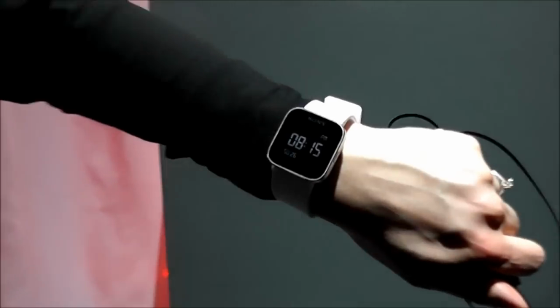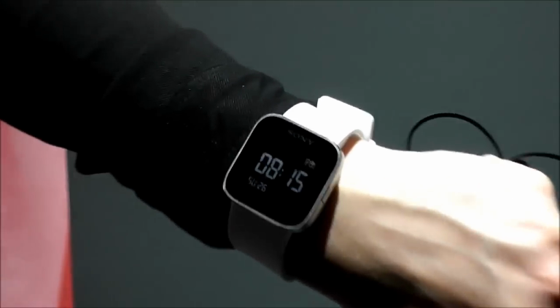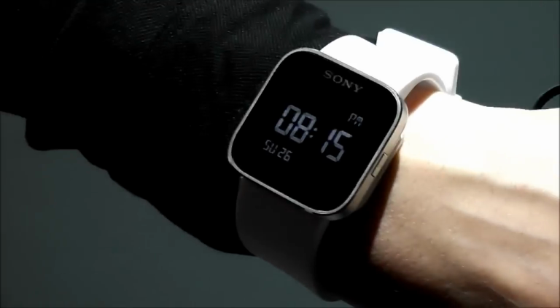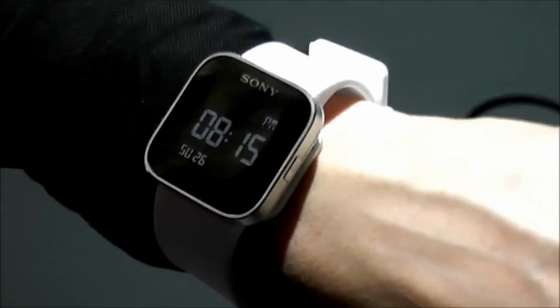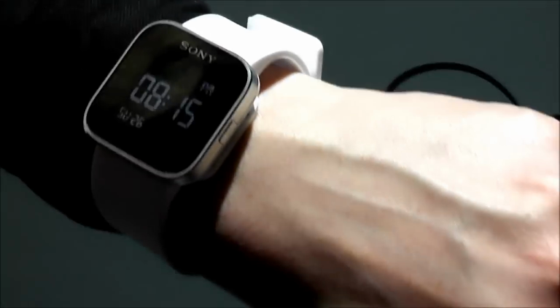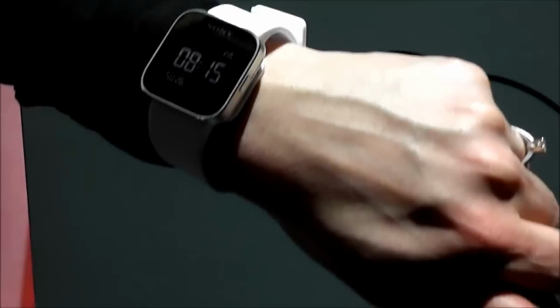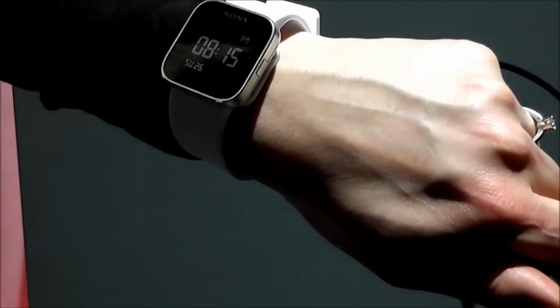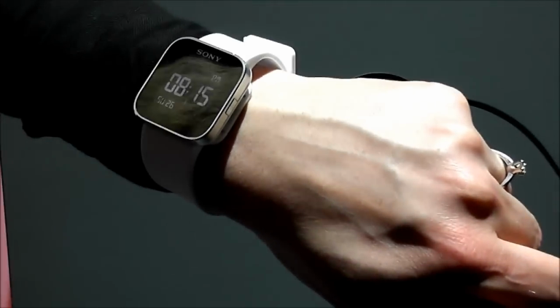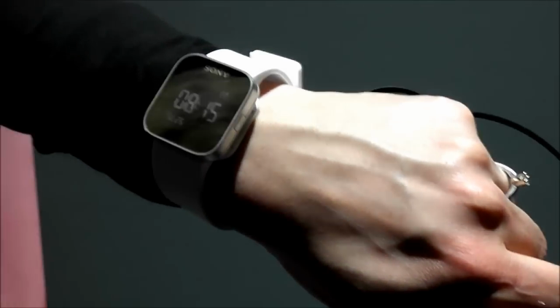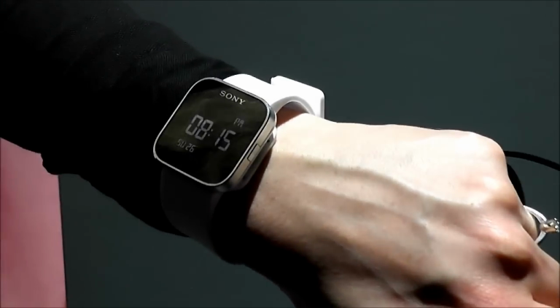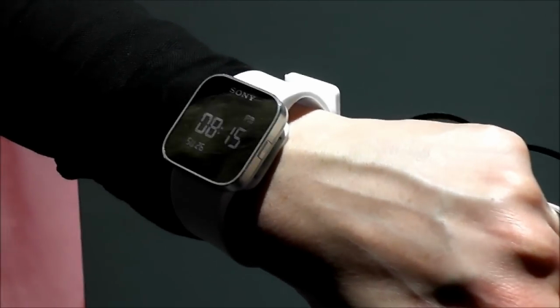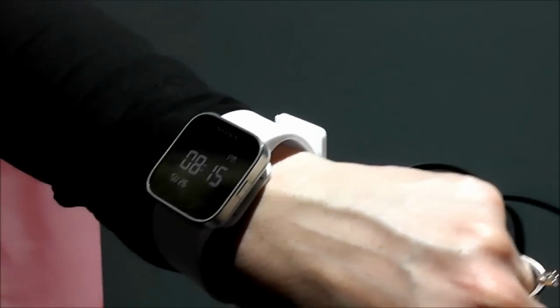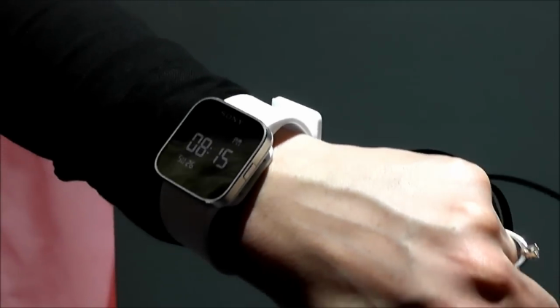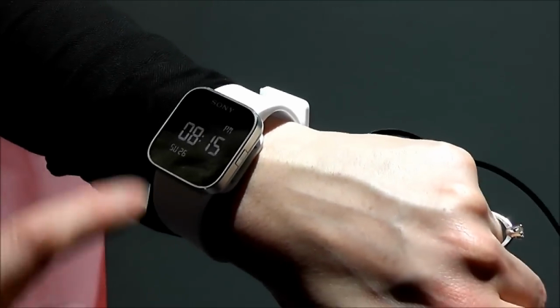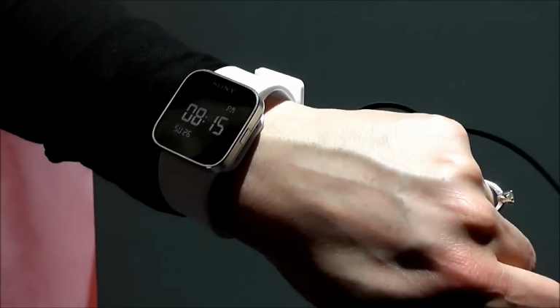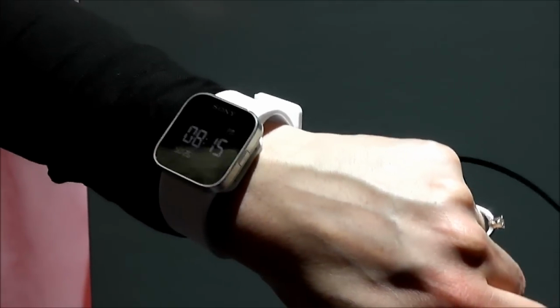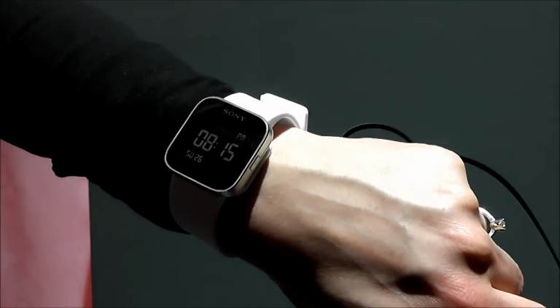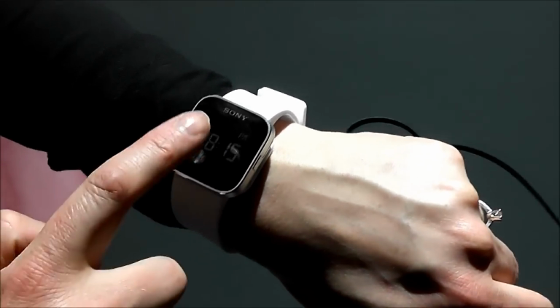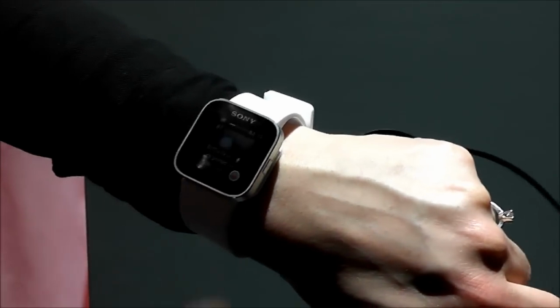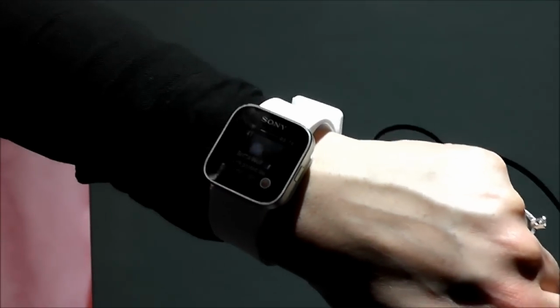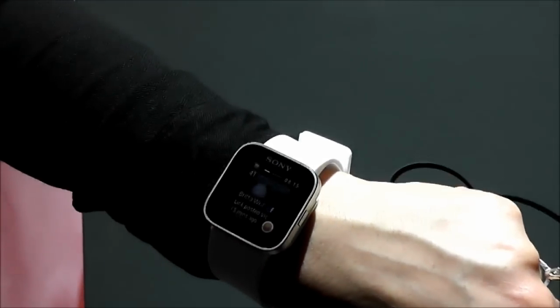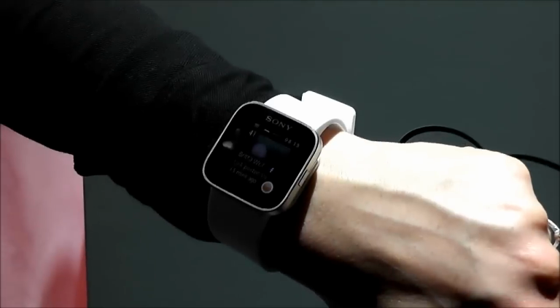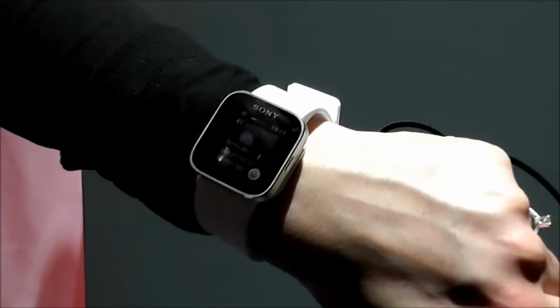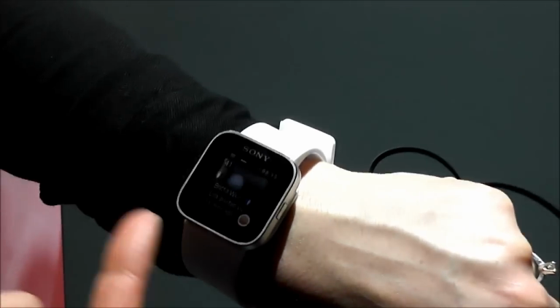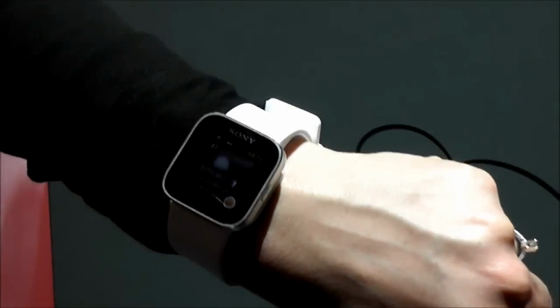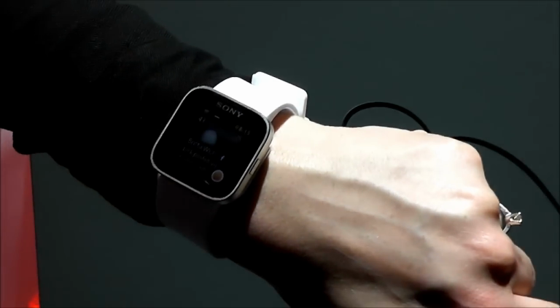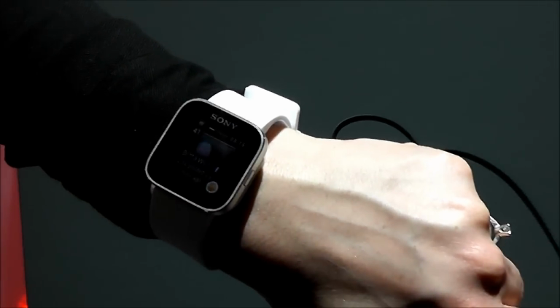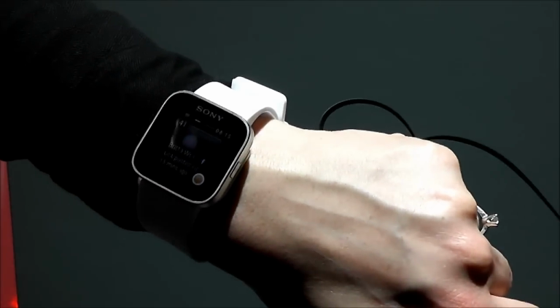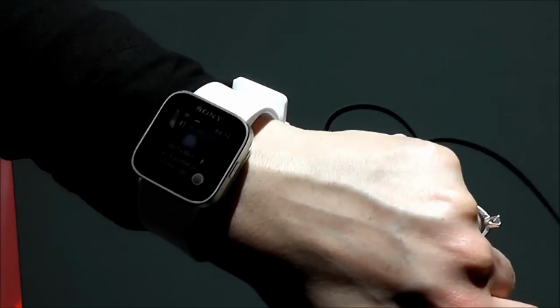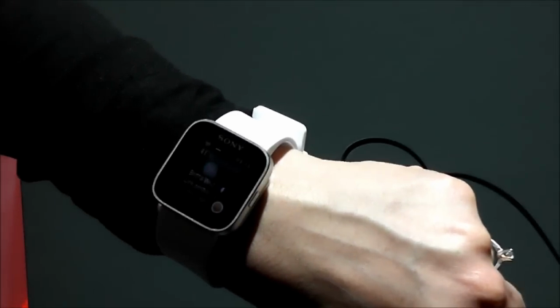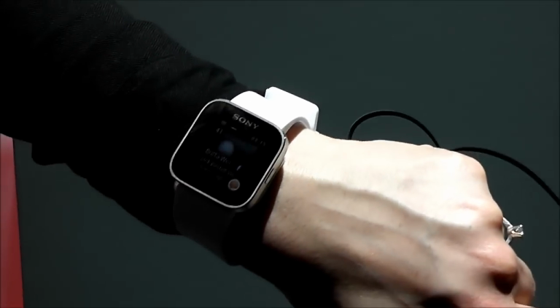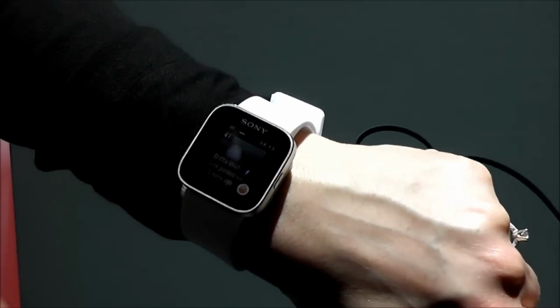This is a smartwatch which will be launched at the end of March 2012. You have a digital watch face, and when you press on it, you get a widget with all the updates you want. It's called 'all events.'